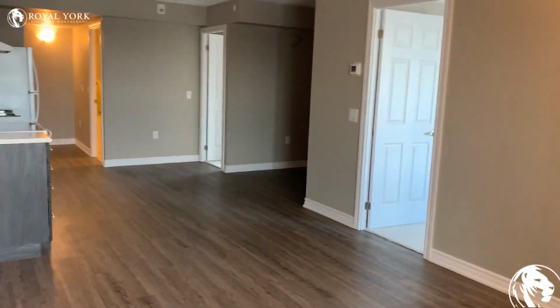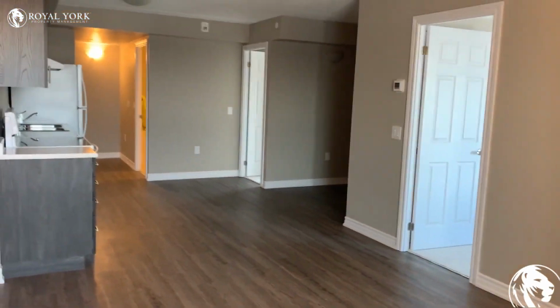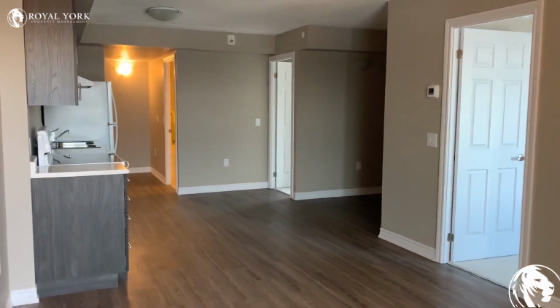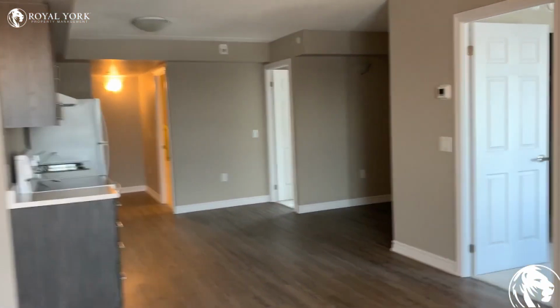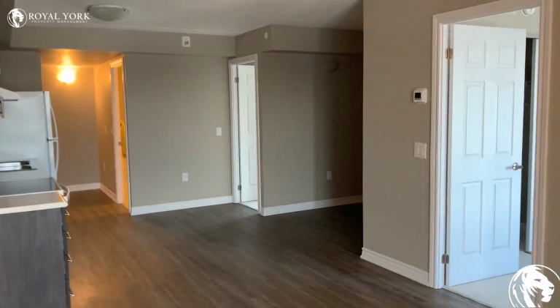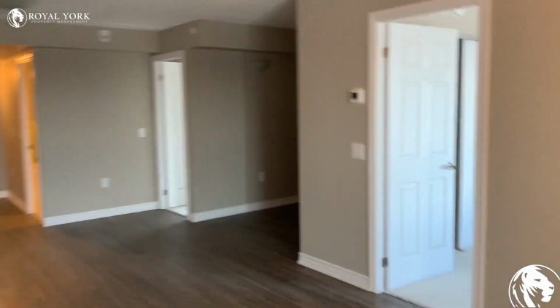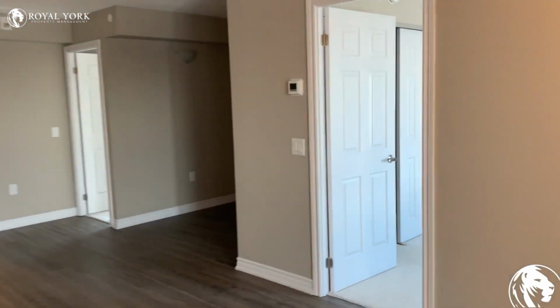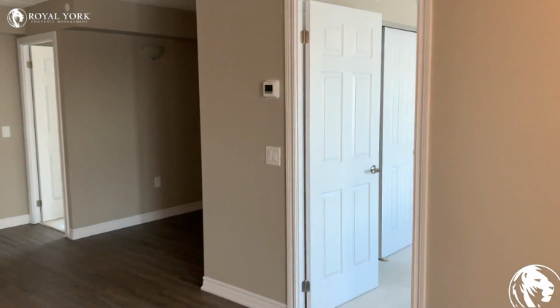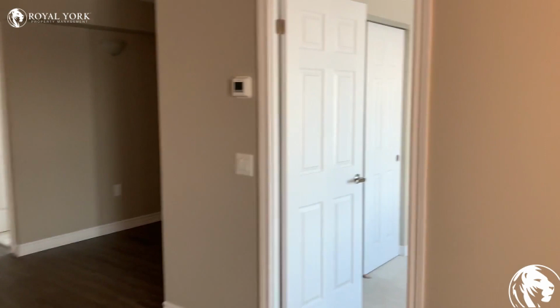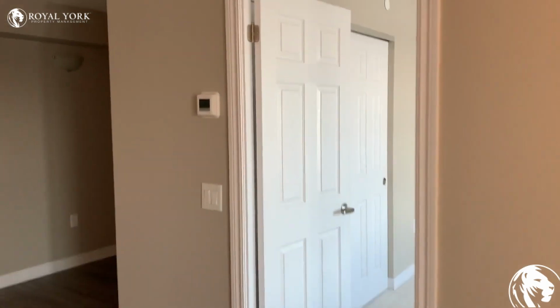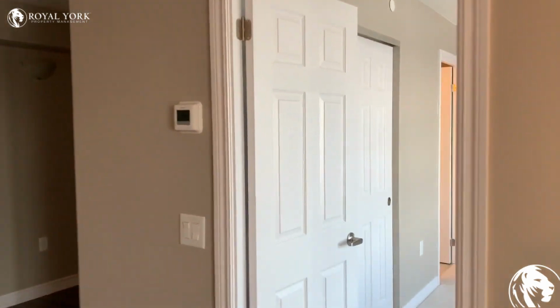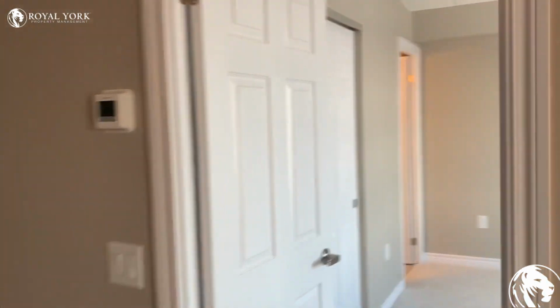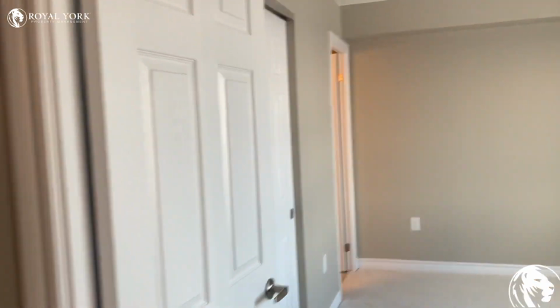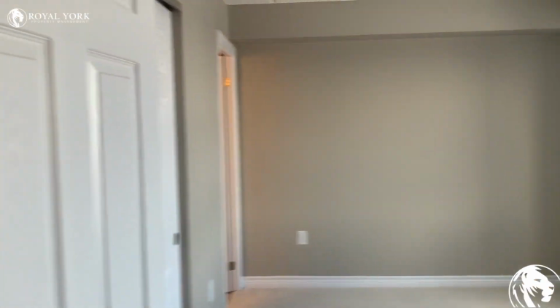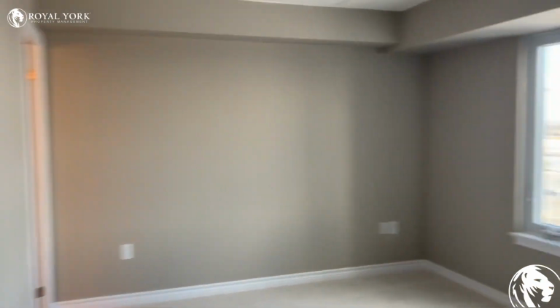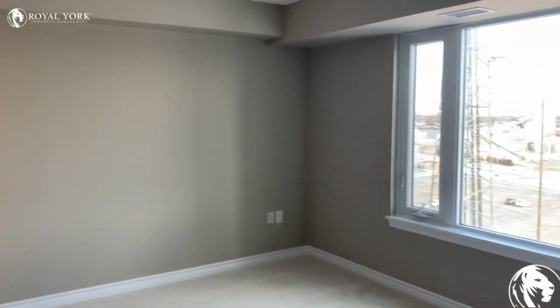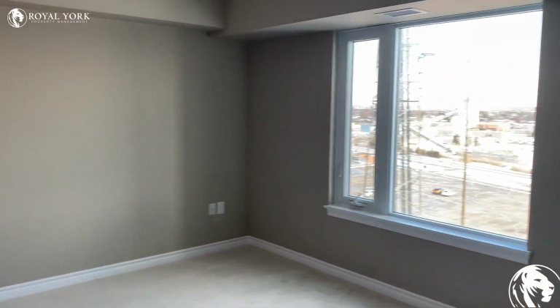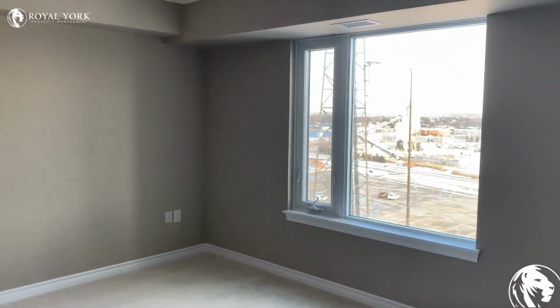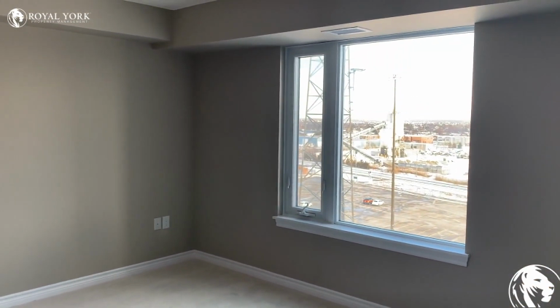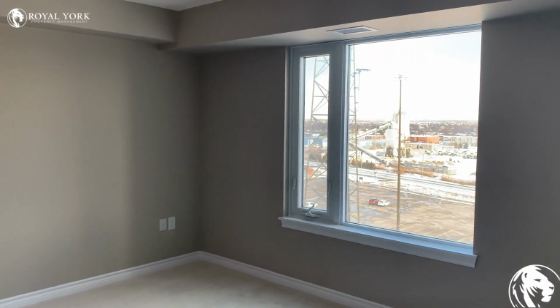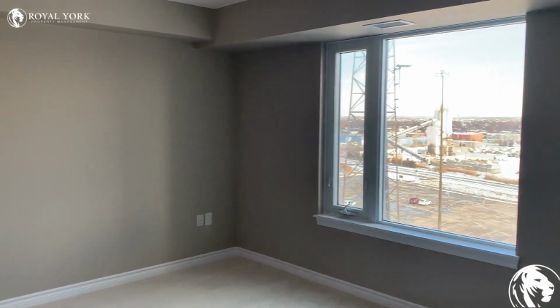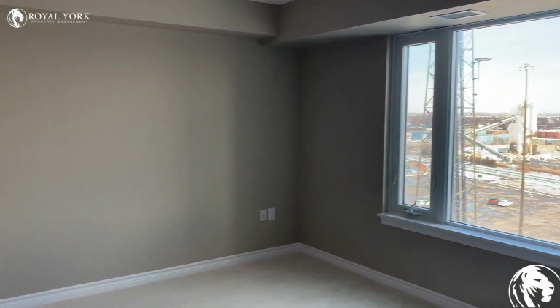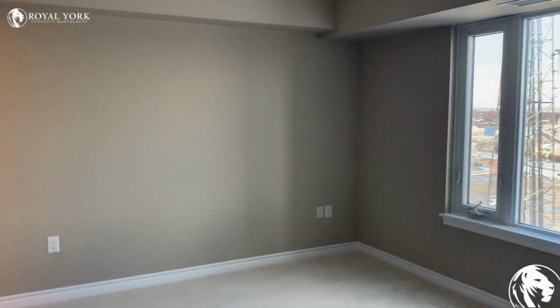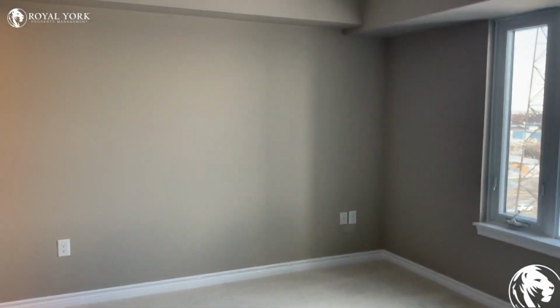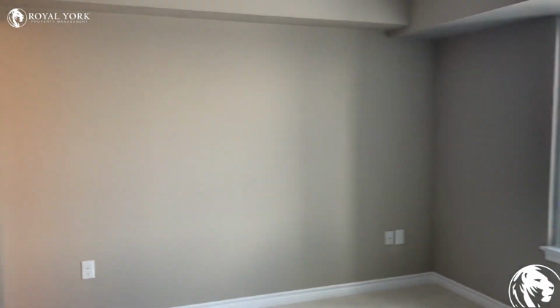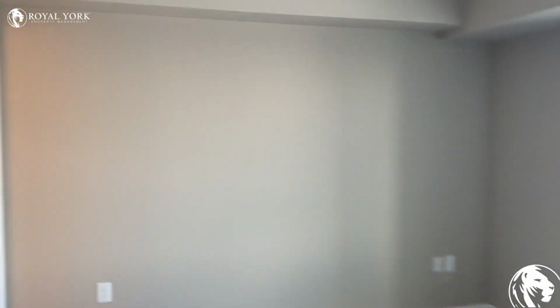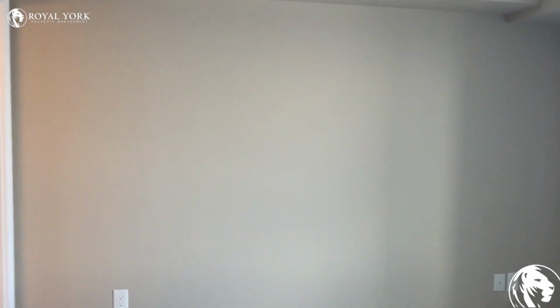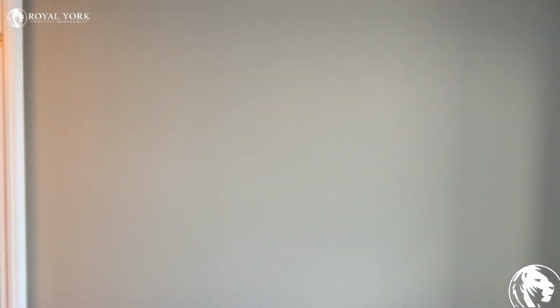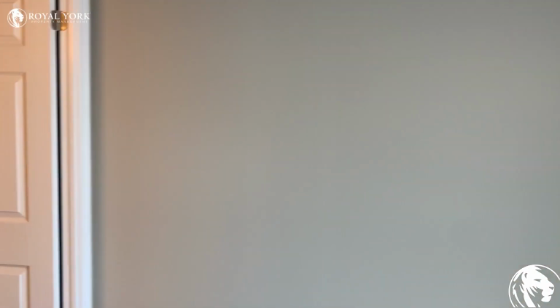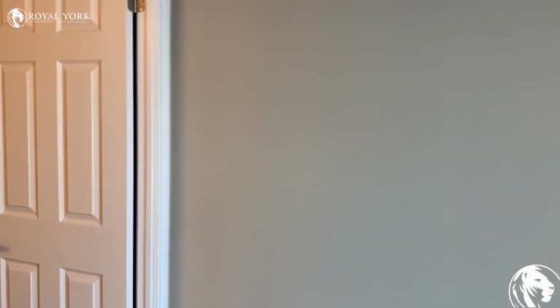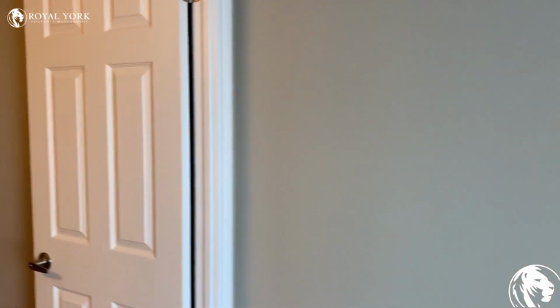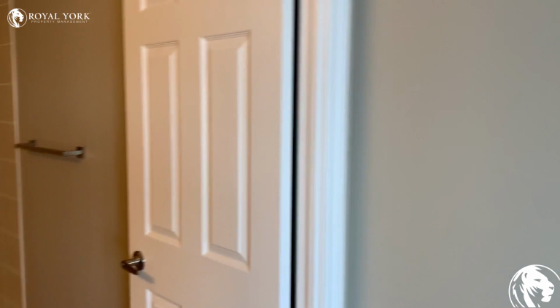There are two bedrooms — here's the first bedroom. This bedroom also has a washroom.